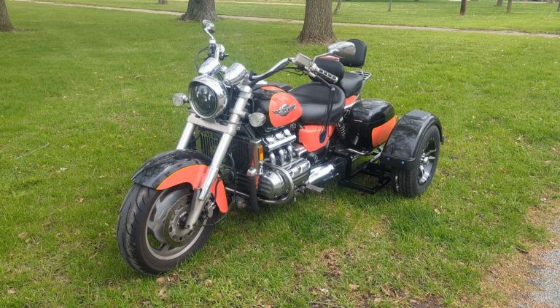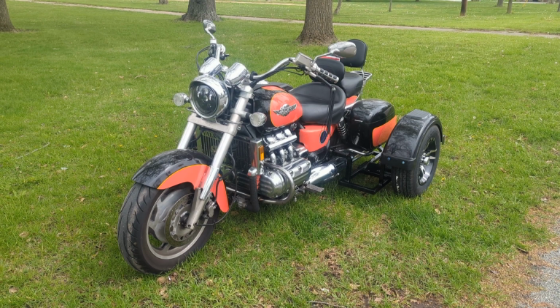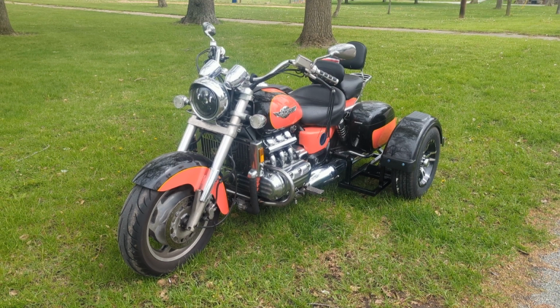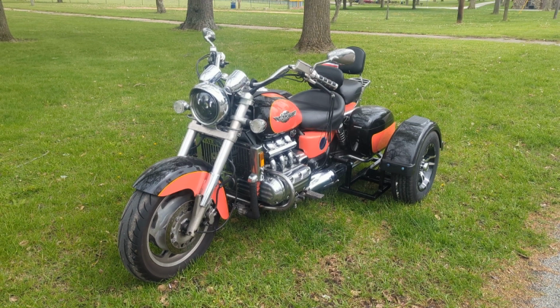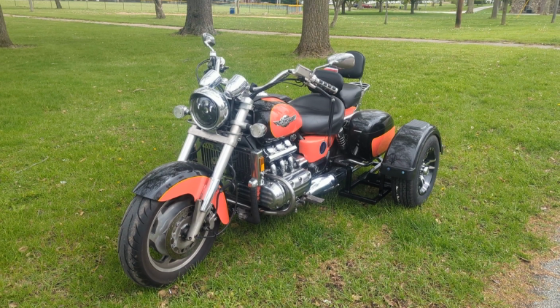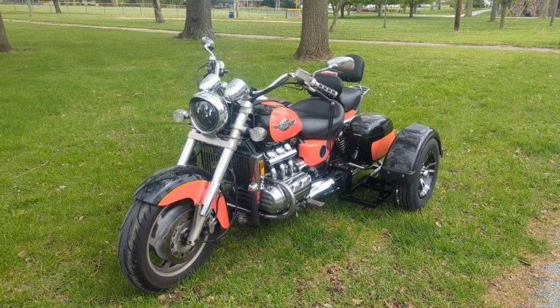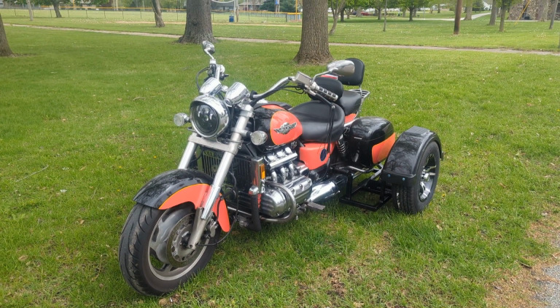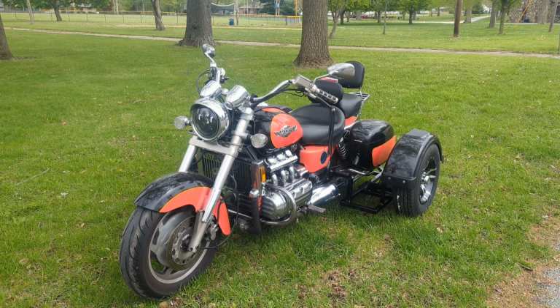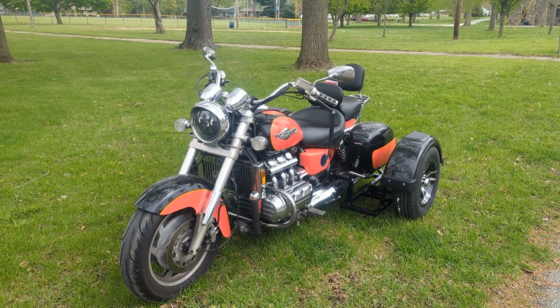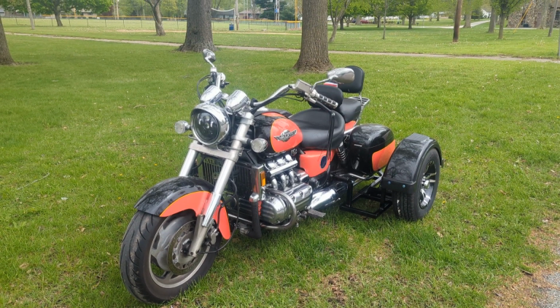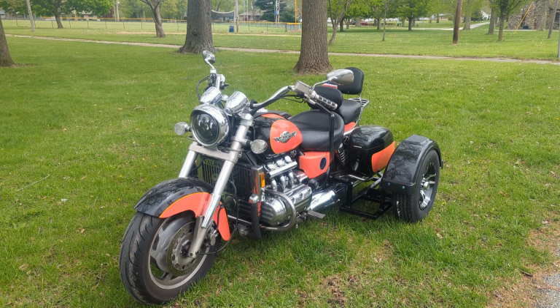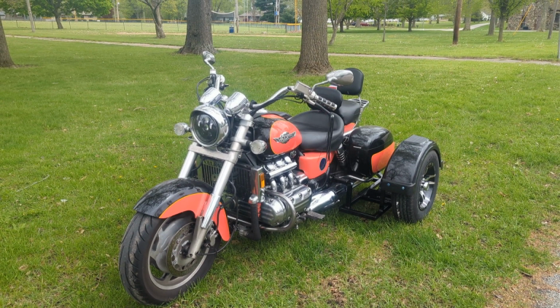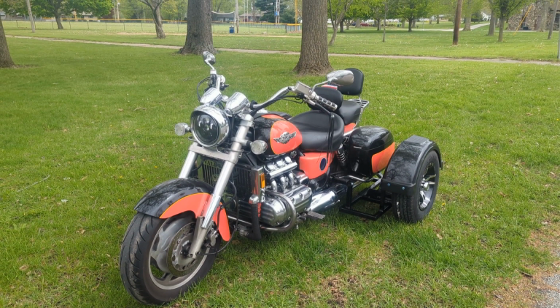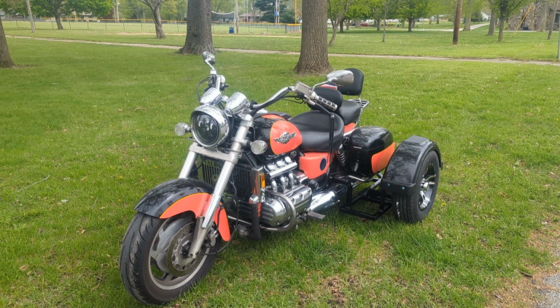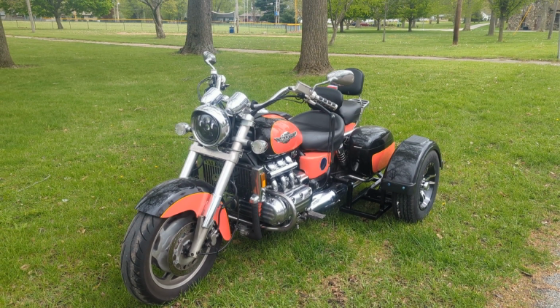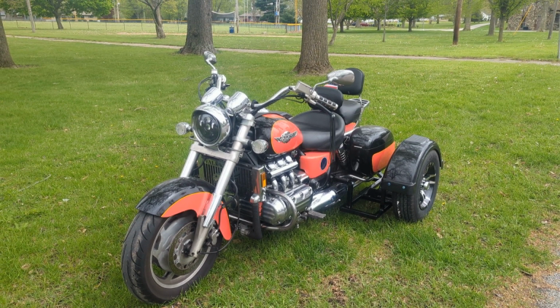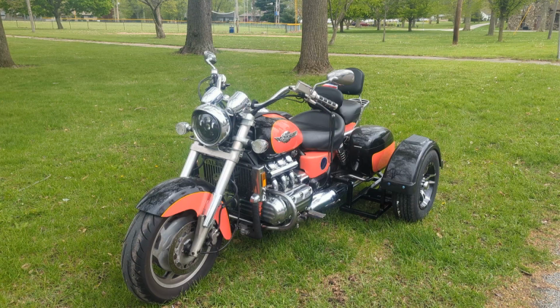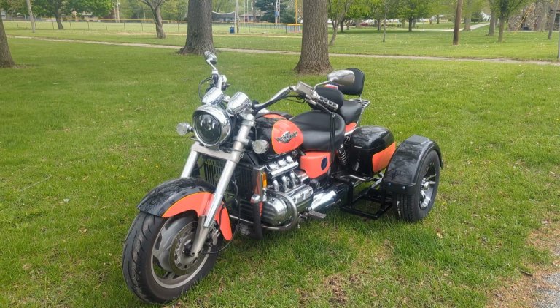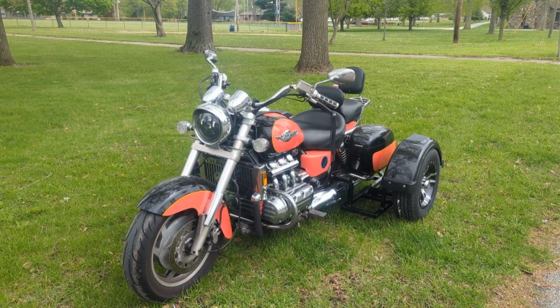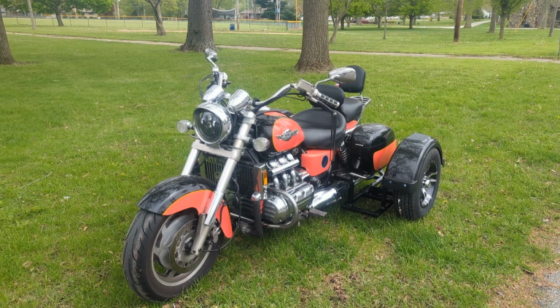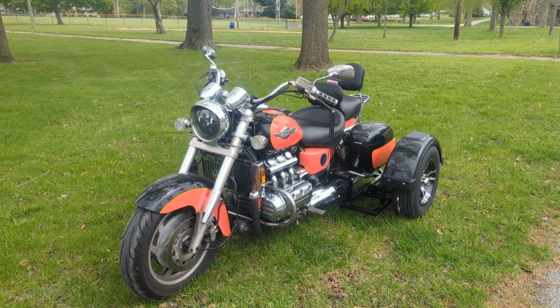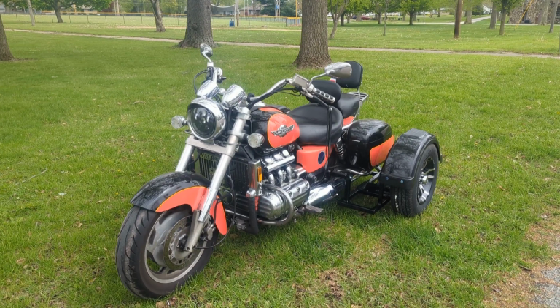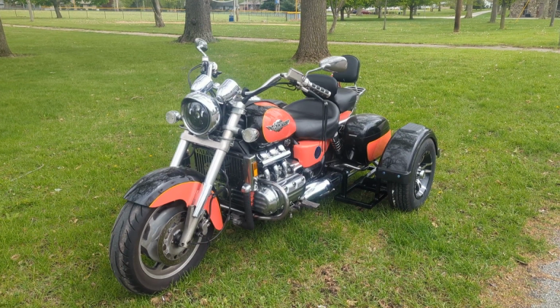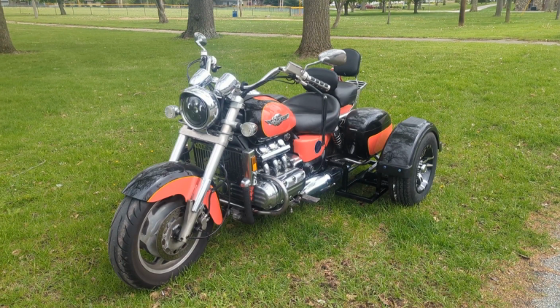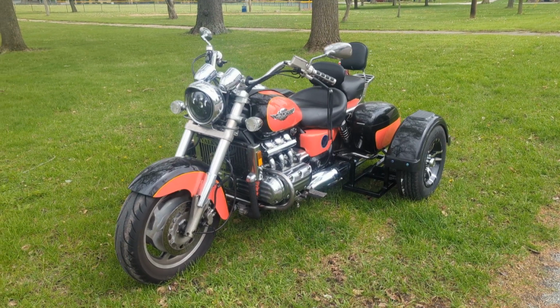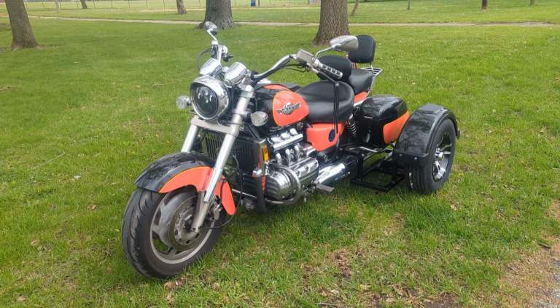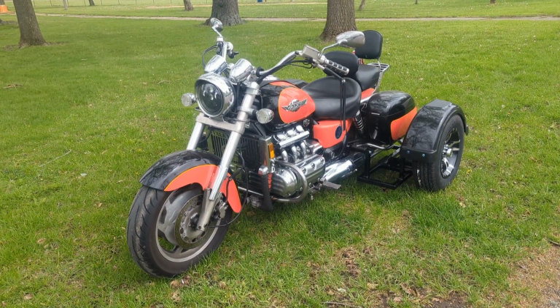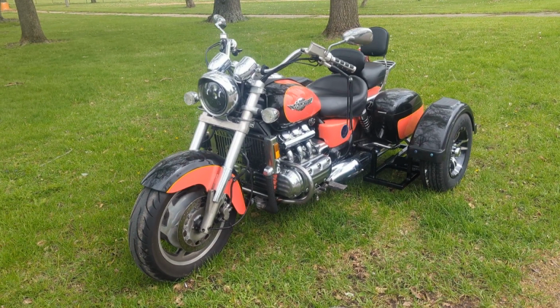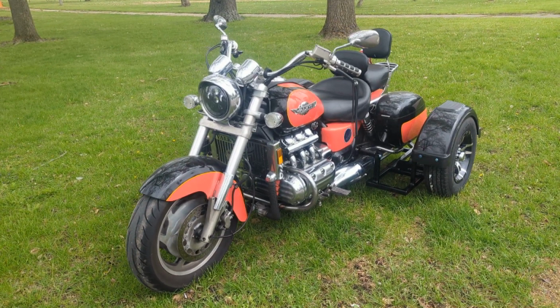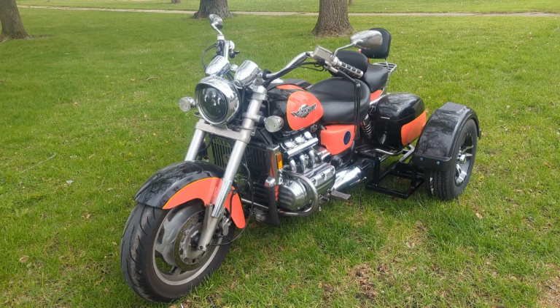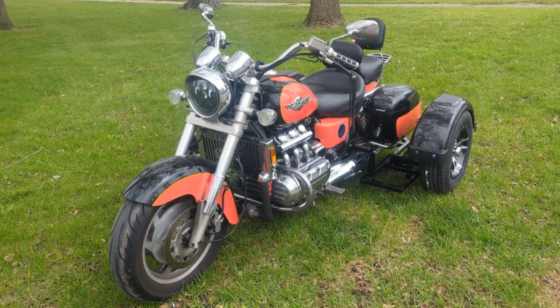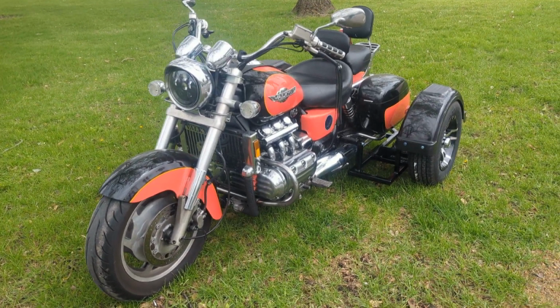This is David Moss with BIC Trikes. Today we're going to show off a 1998 Honda Valkyrie. I love these bikes. They run really smooth. This one is really nice.